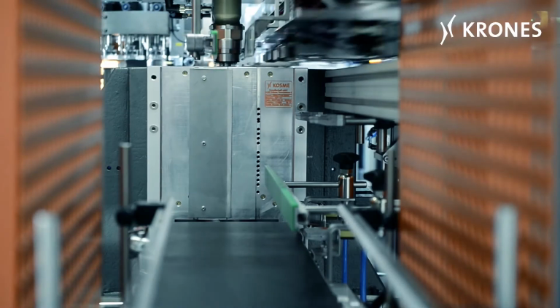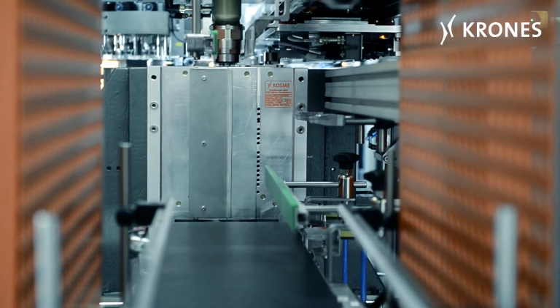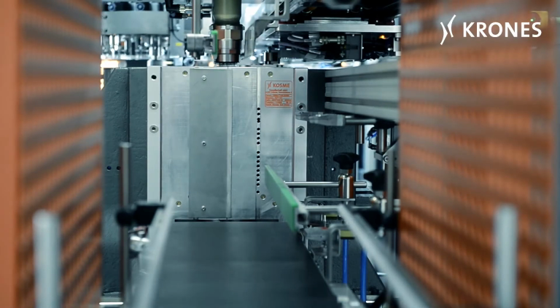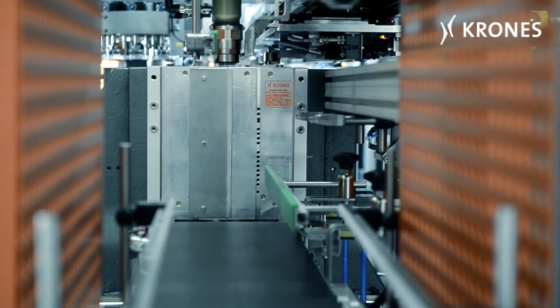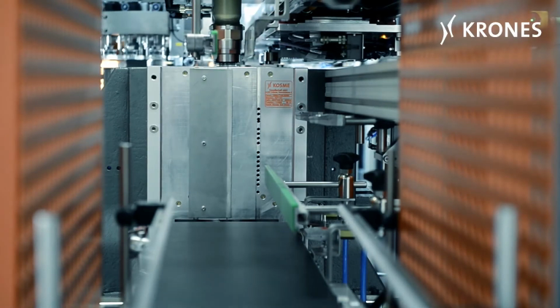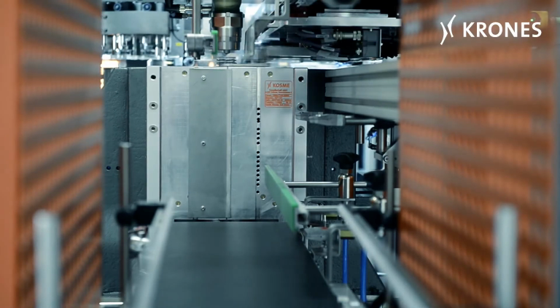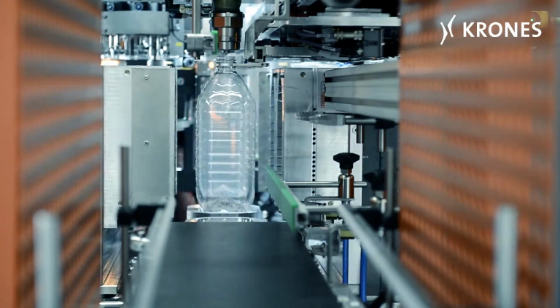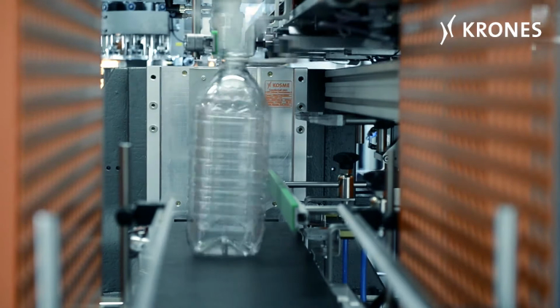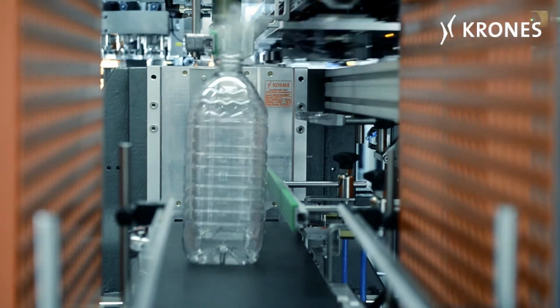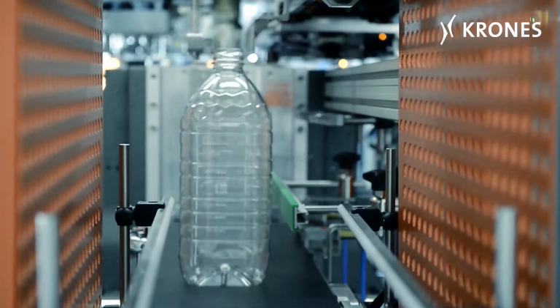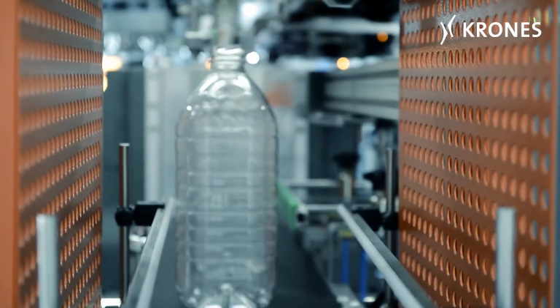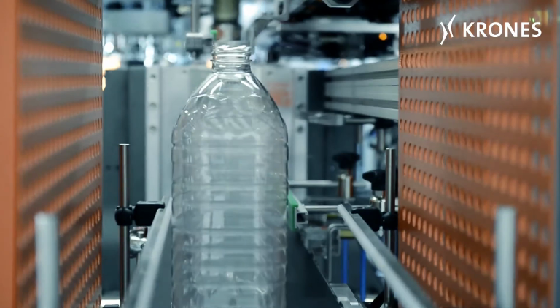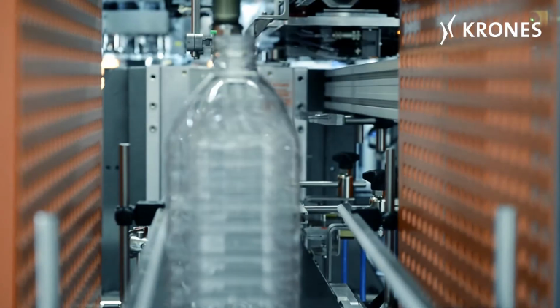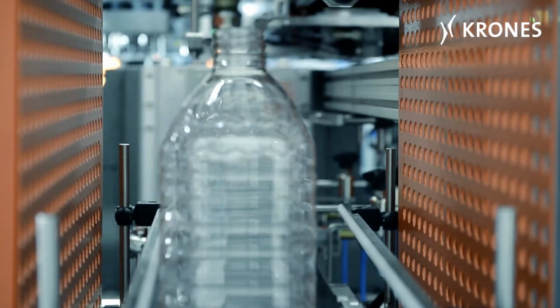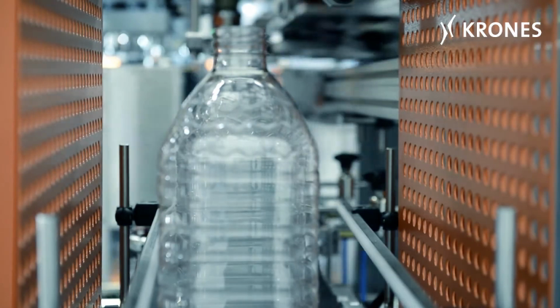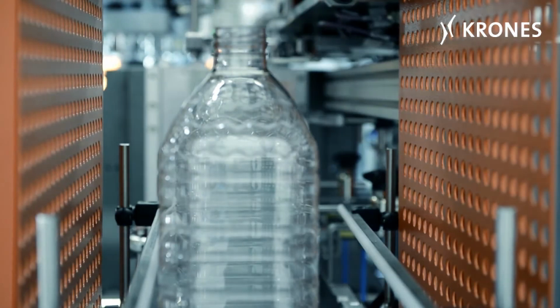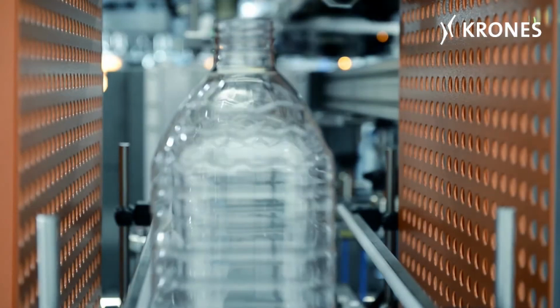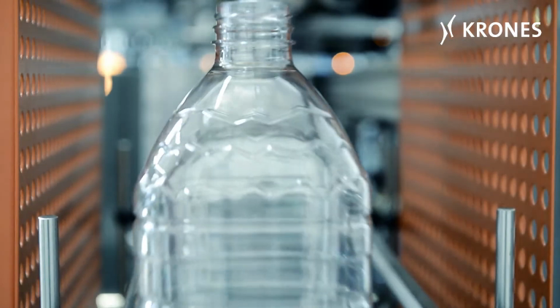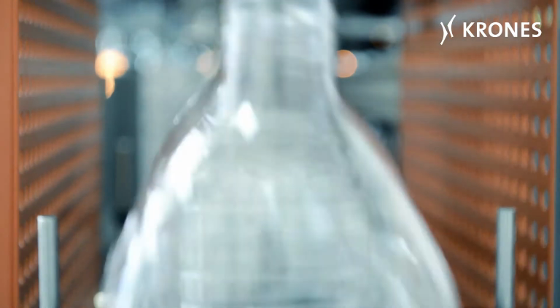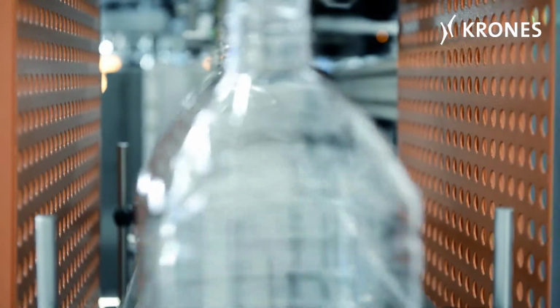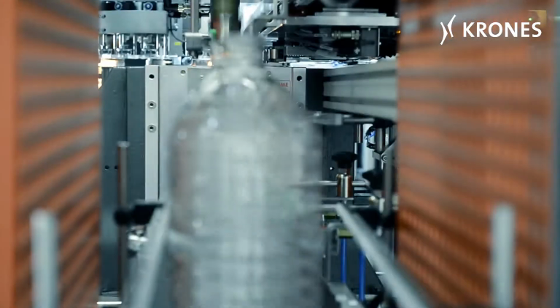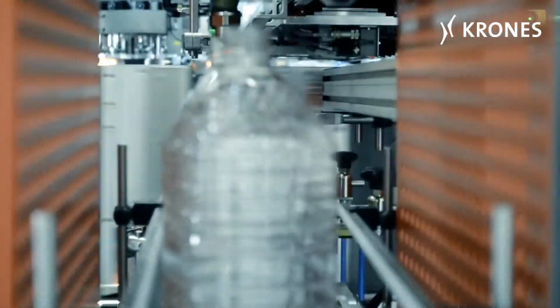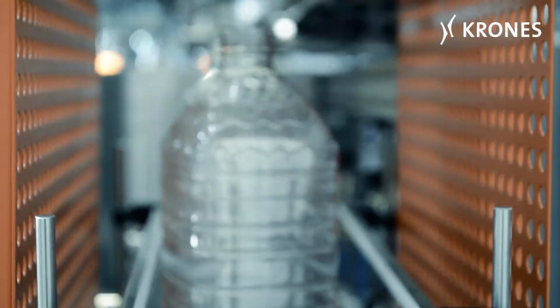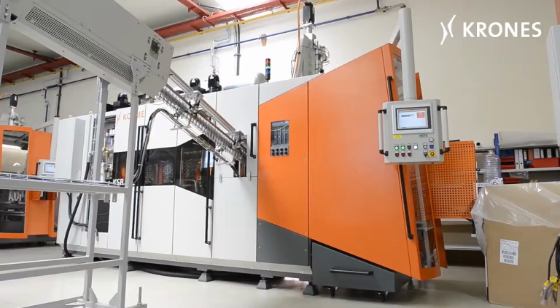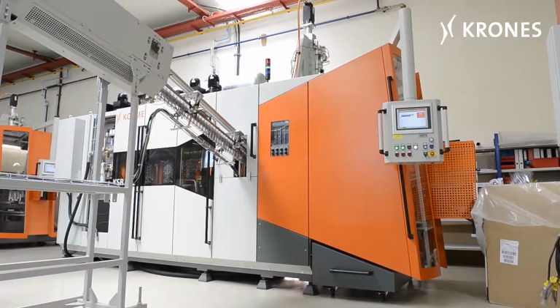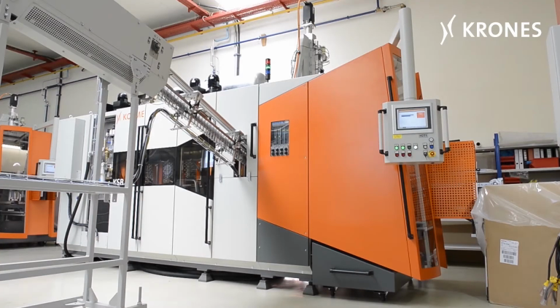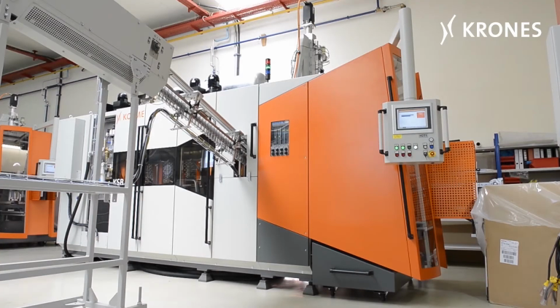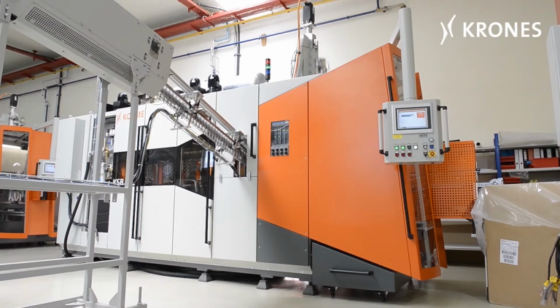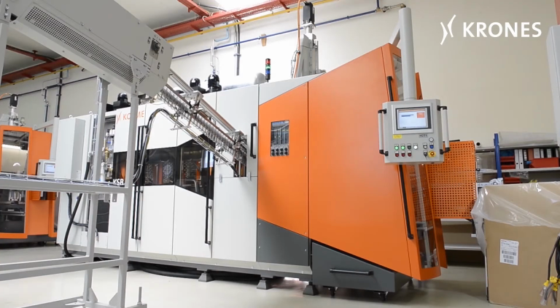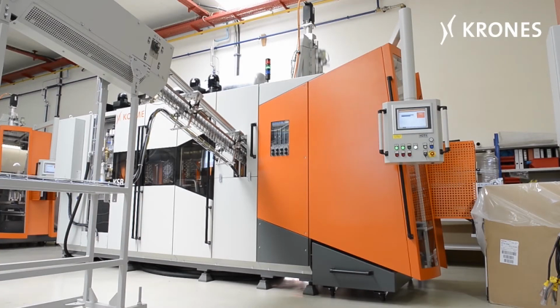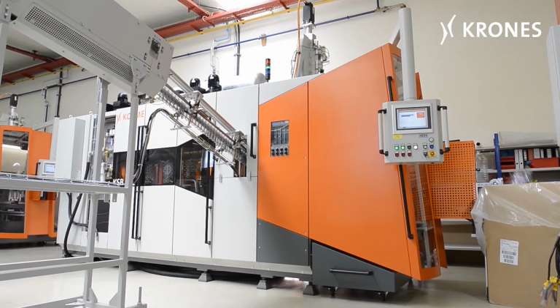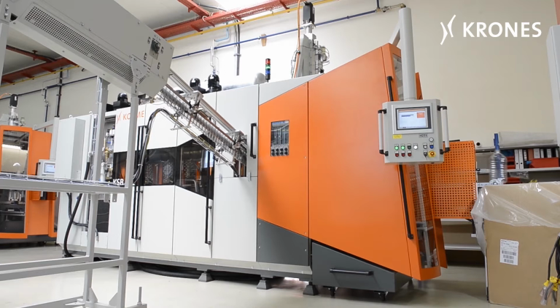The bottles are discharged either via a height adjustable belt or an air conveyor. The machine is fitted with a semi-automatic mould changing feature. All operator control functions are performed from a central touch screen.